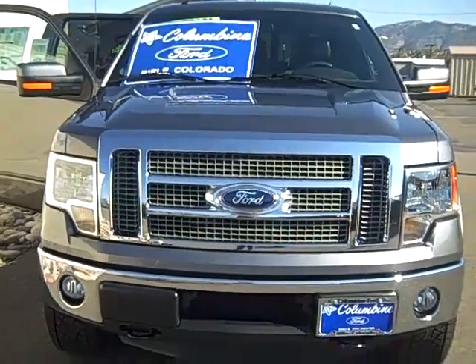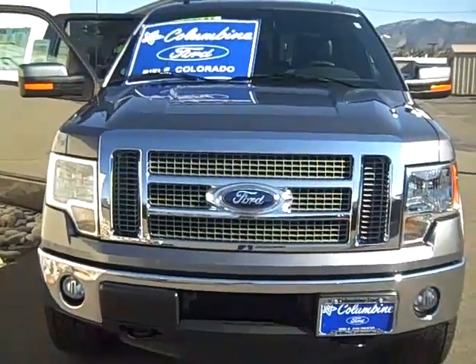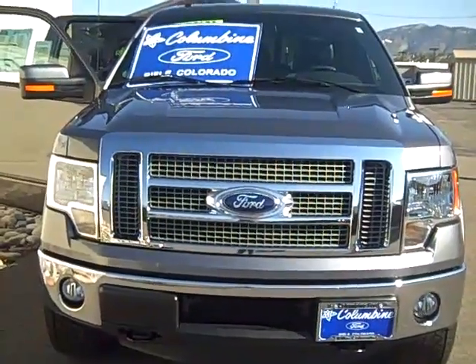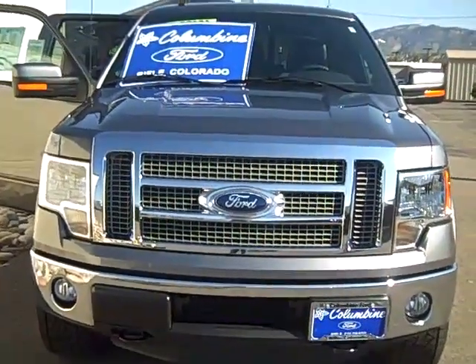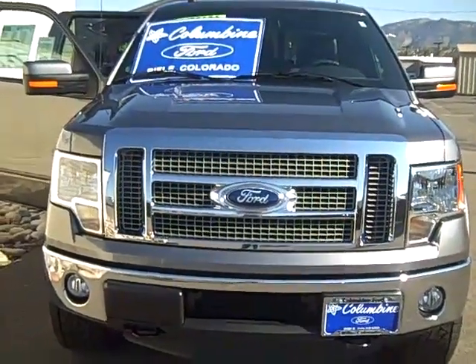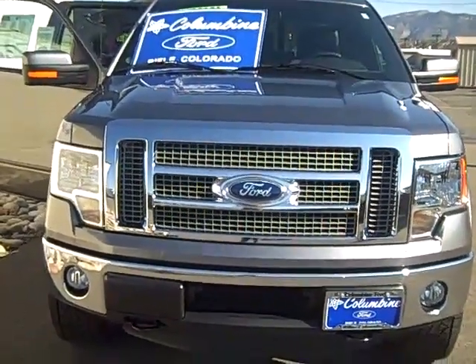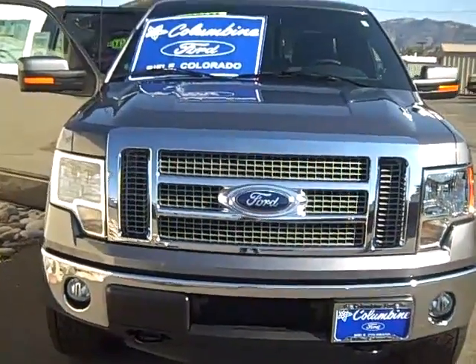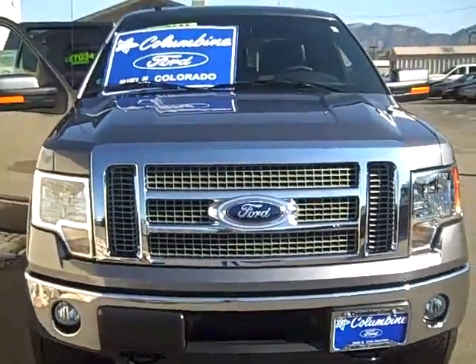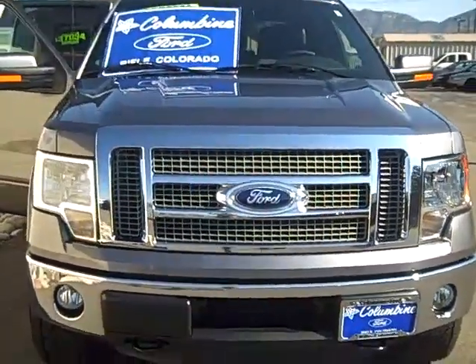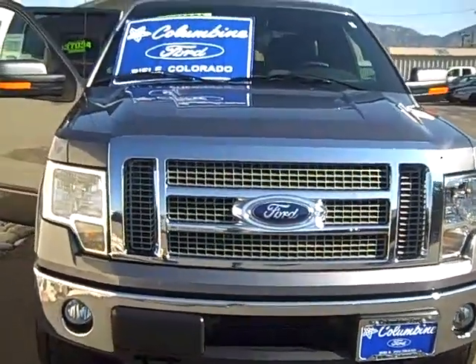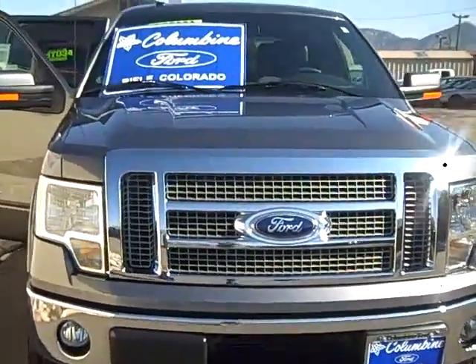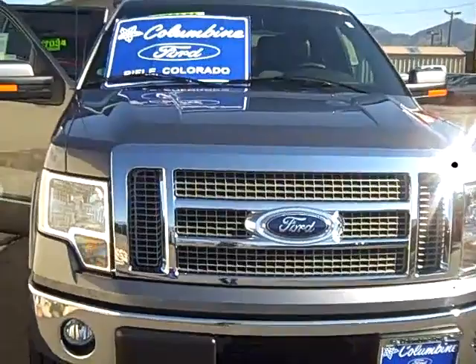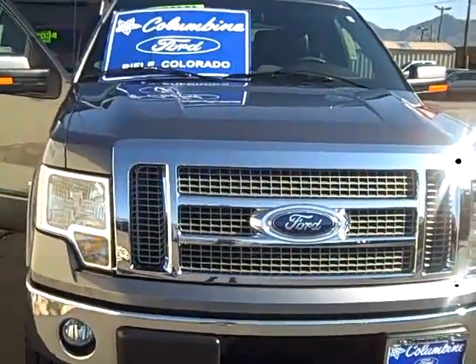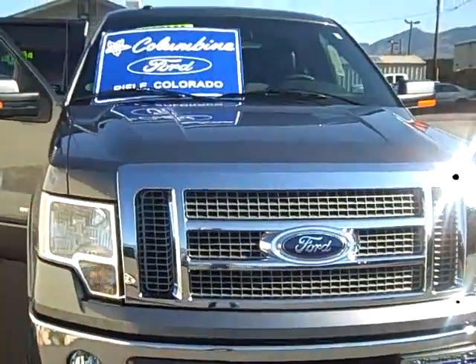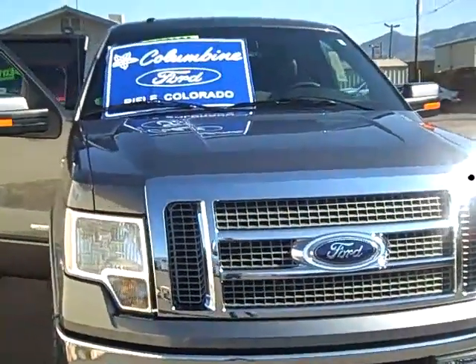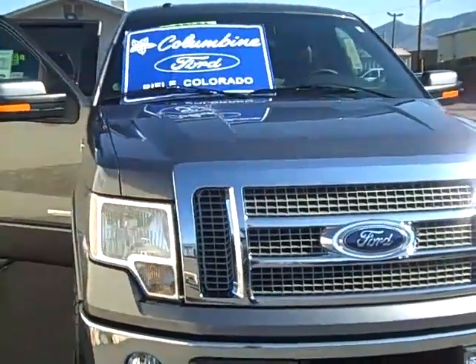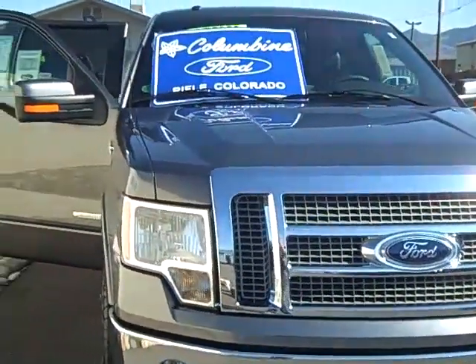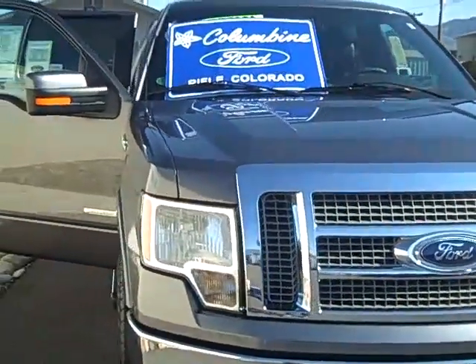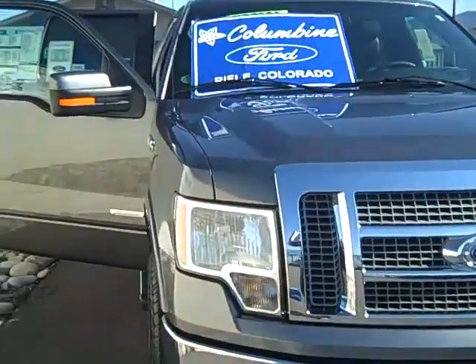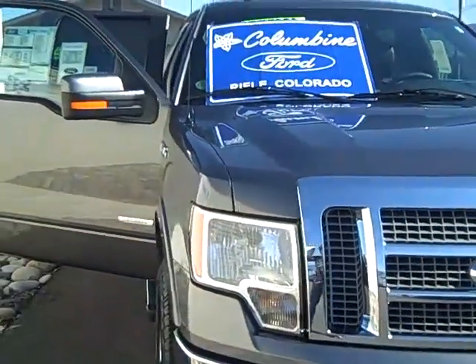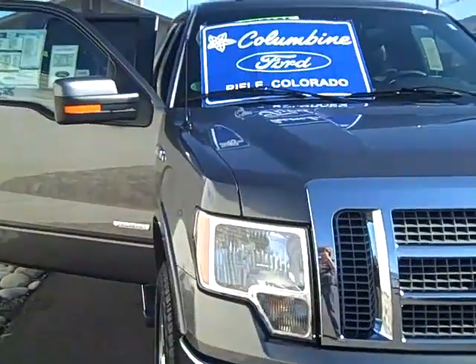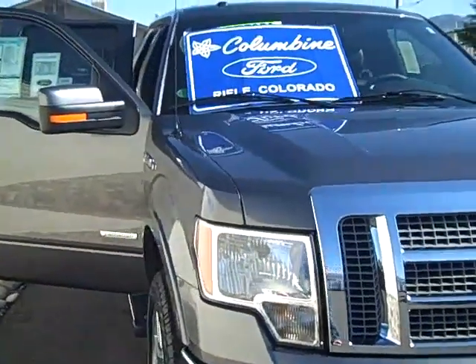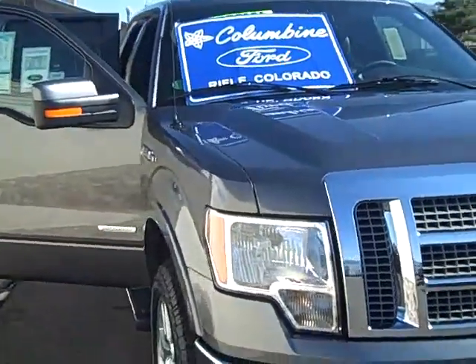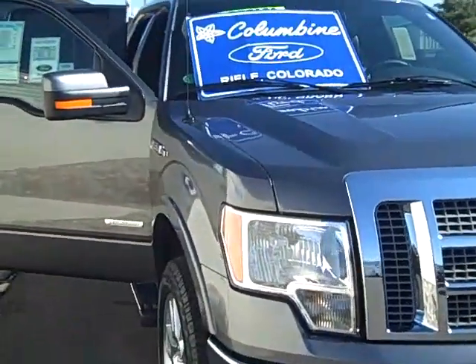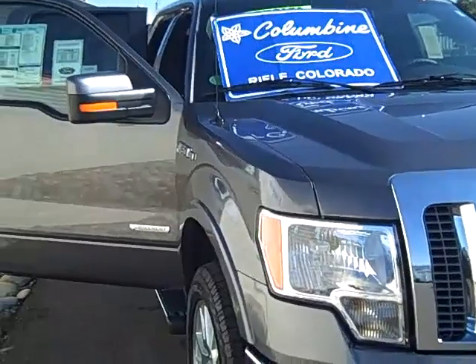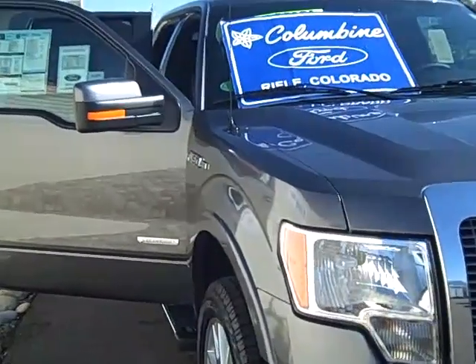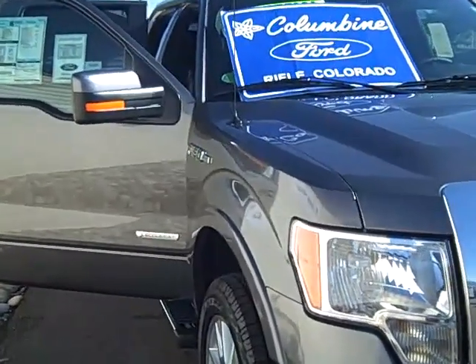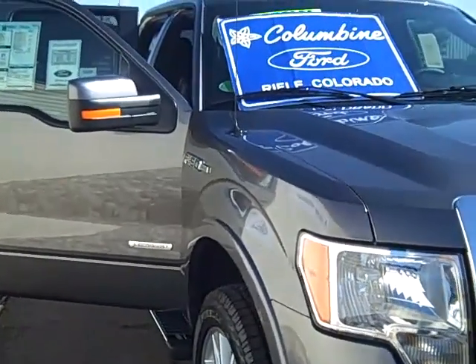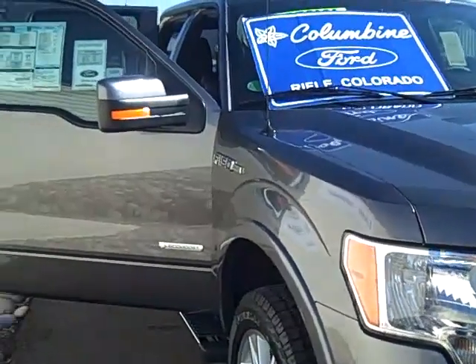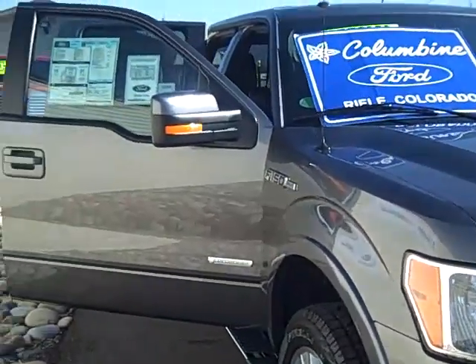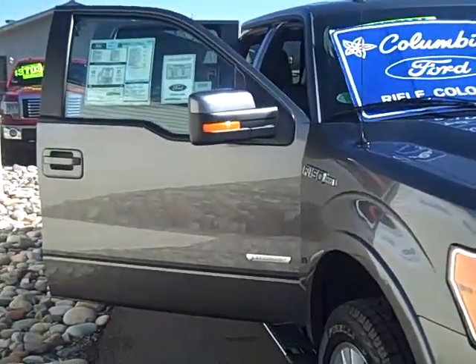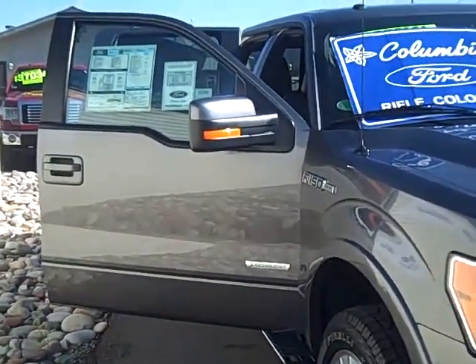Hi and welcome to Columbine Ford in Rifle, Colorado. Thanks for taking the time to watch our video today. I have a brand new 2011 Ford F-150 to show you. This is a Lariat series and it is a 4x4 SuperCrew.